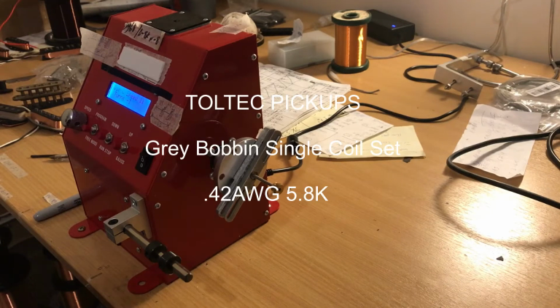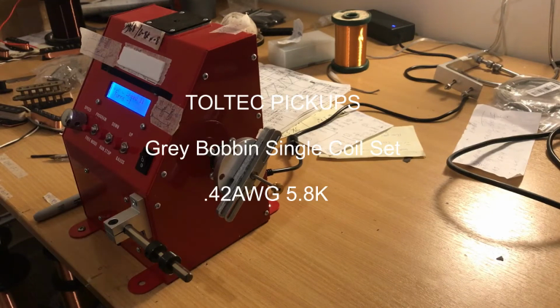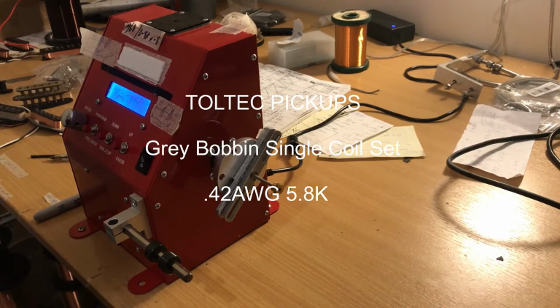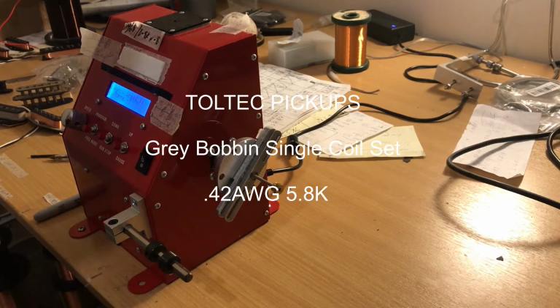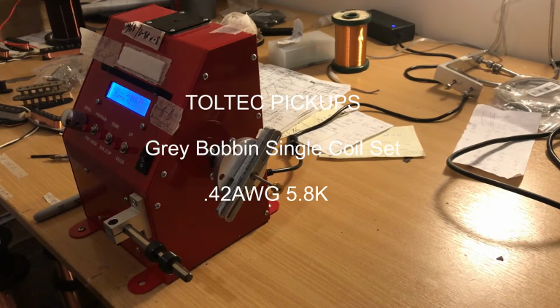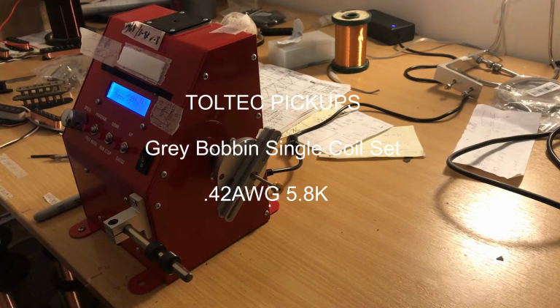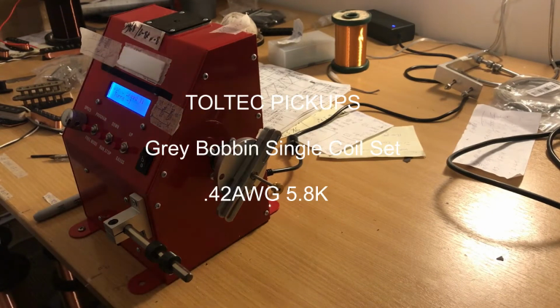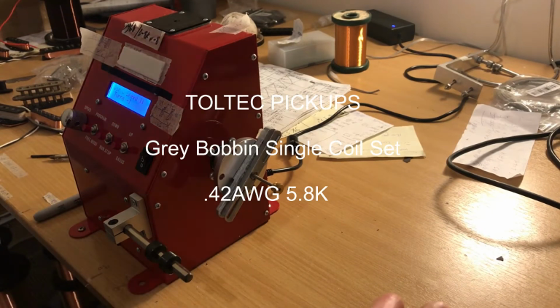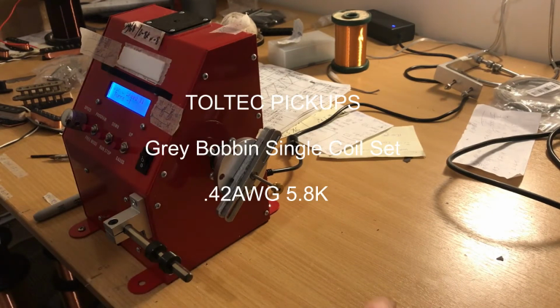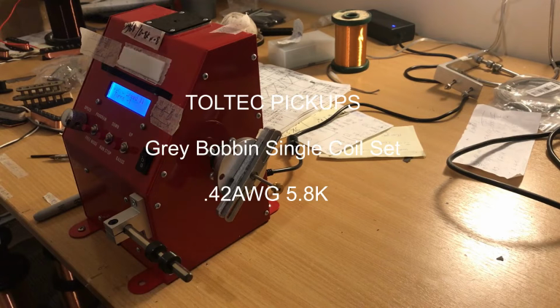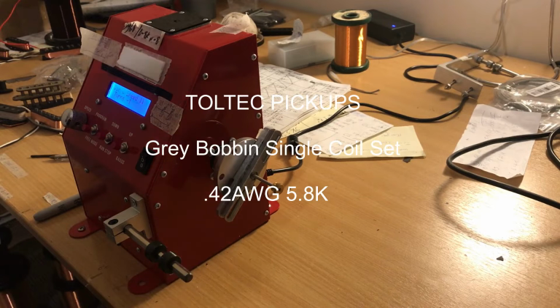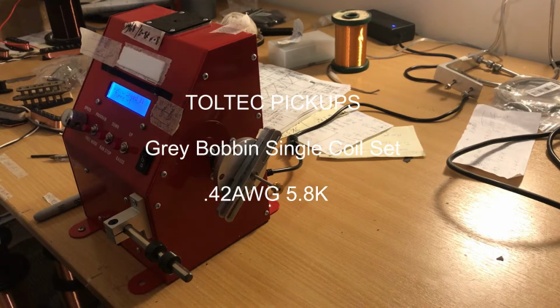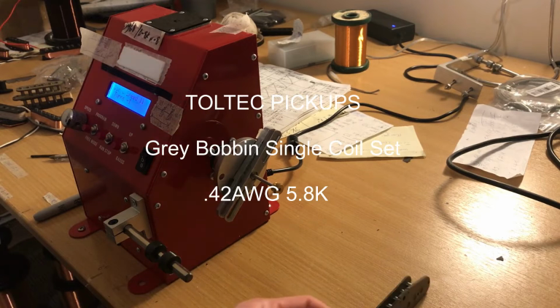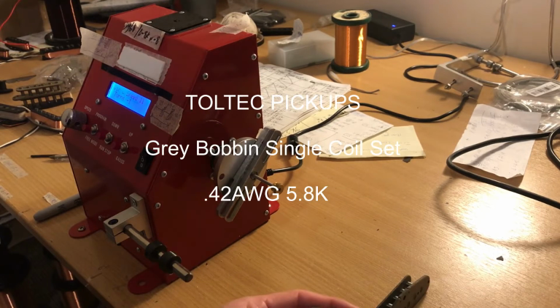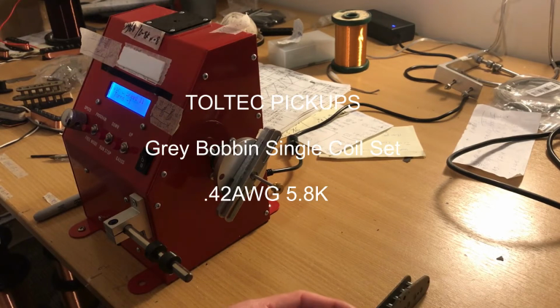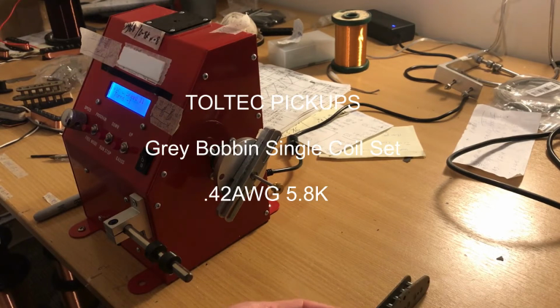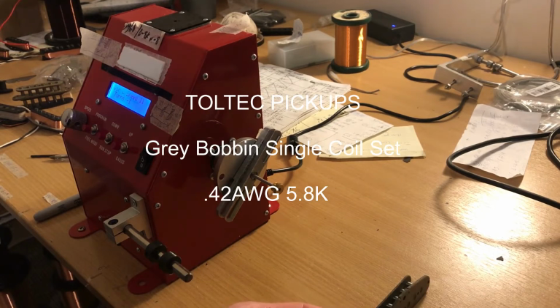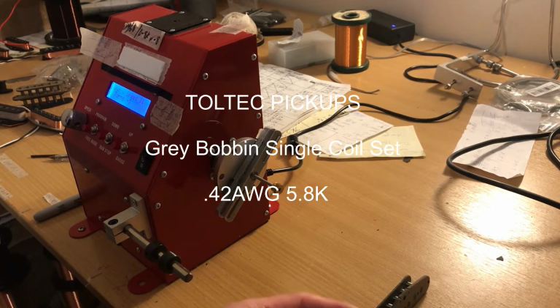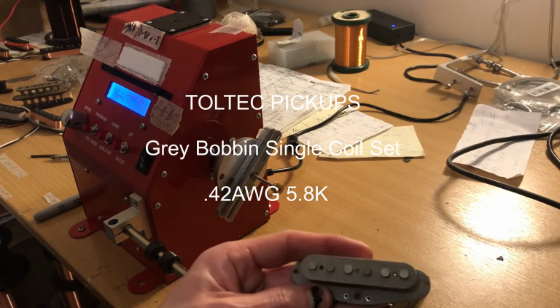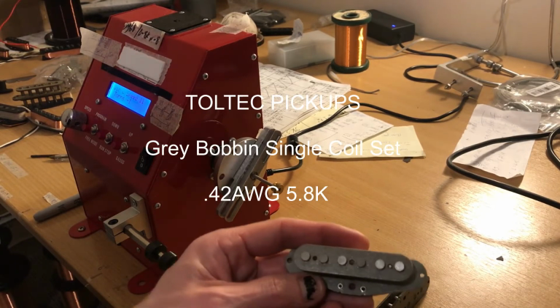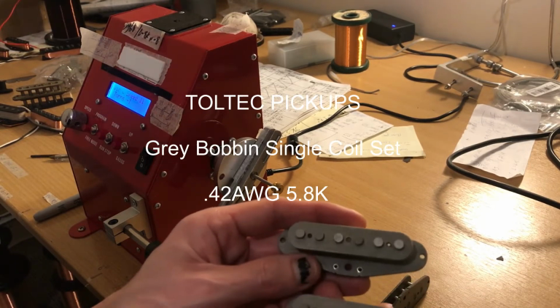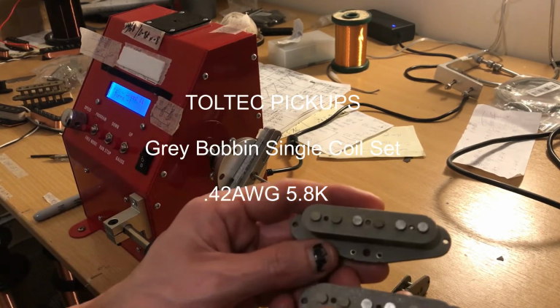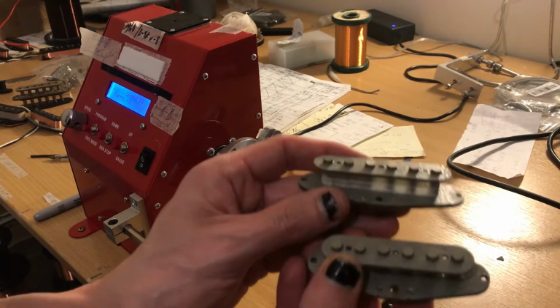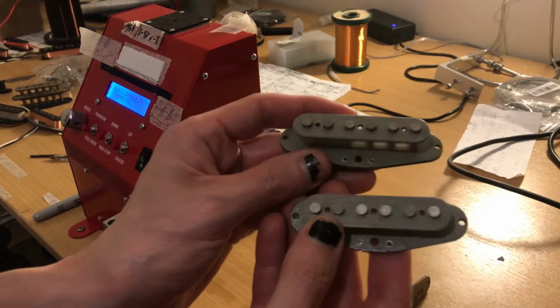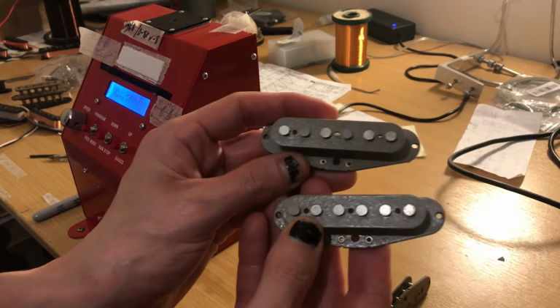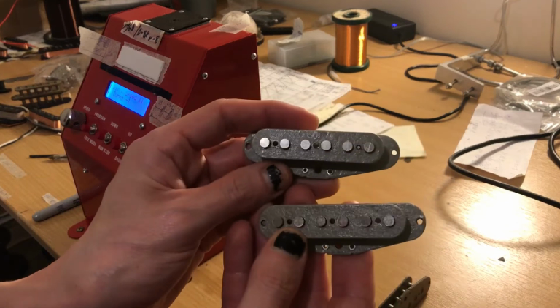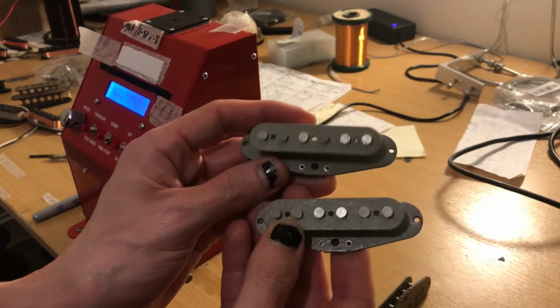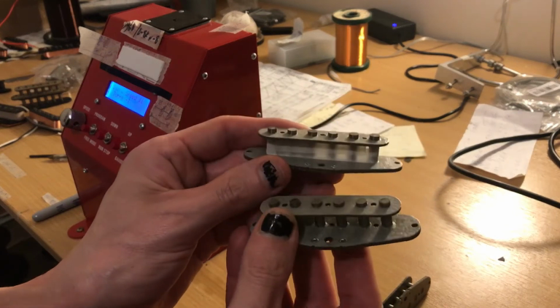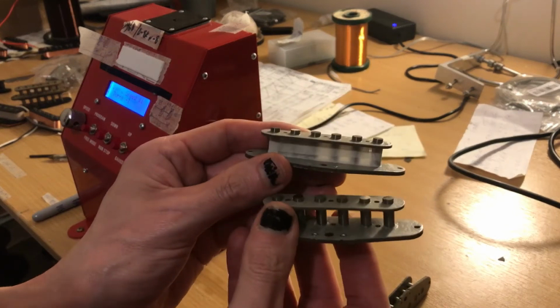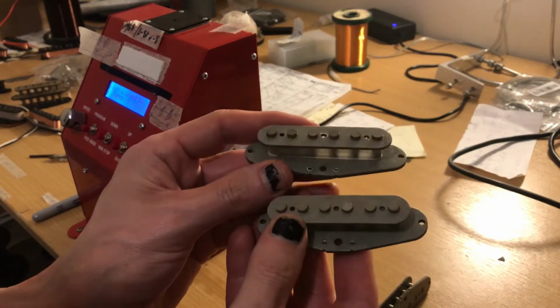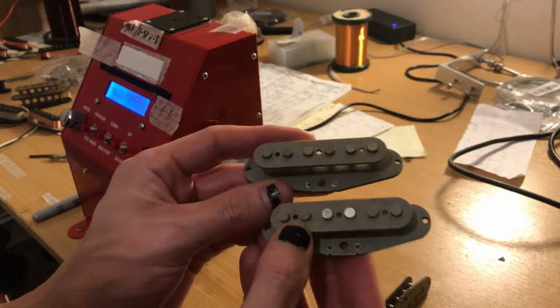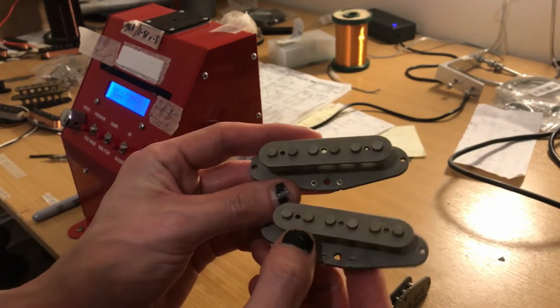Back here with Toltec Pickups, and today we're going to make a set of Strat single coils. I've made these with grey bobbins because I kind of like the grey bobbin look — quite funky.